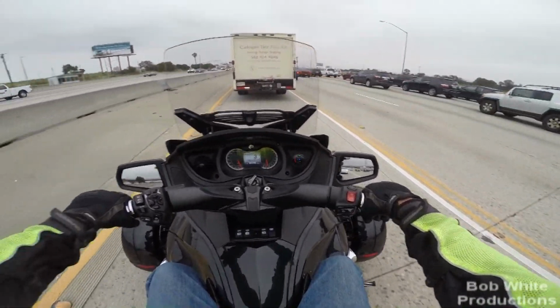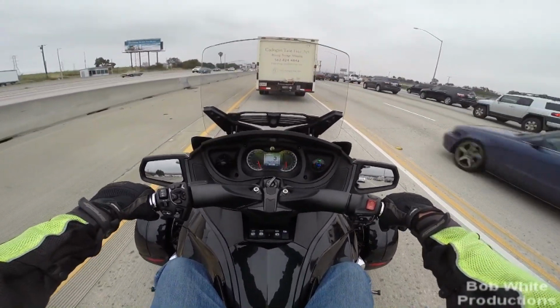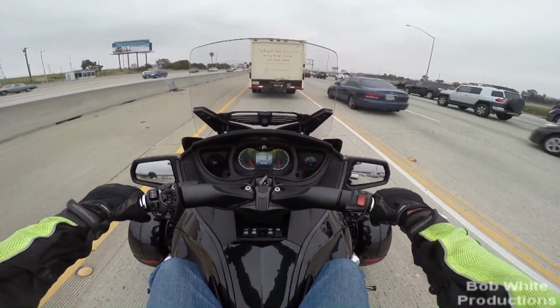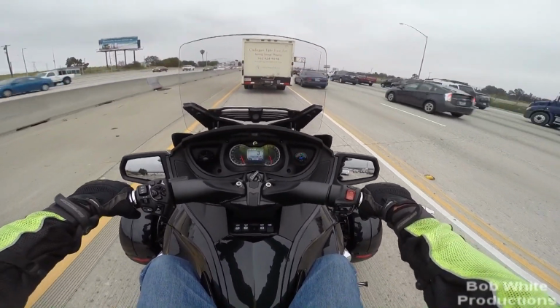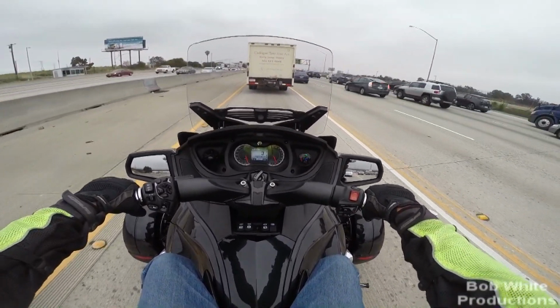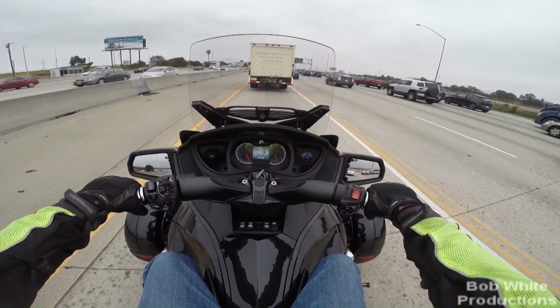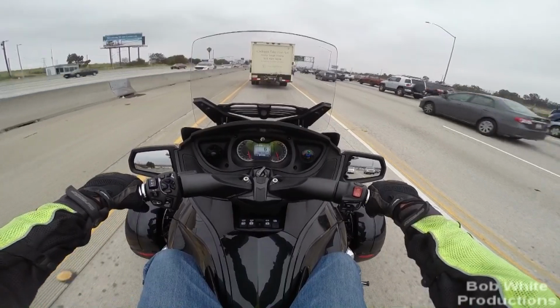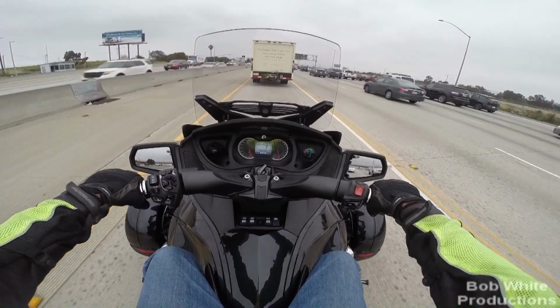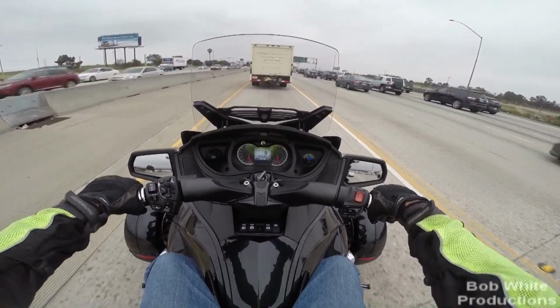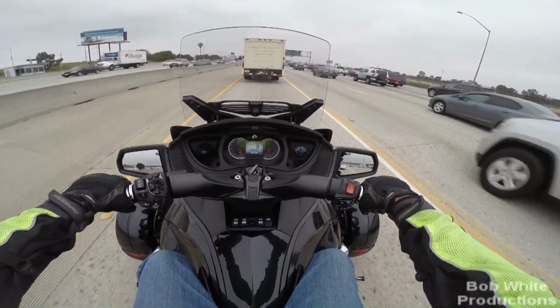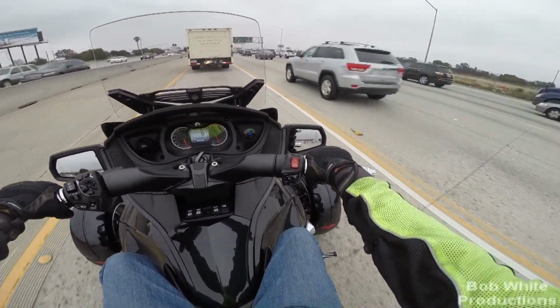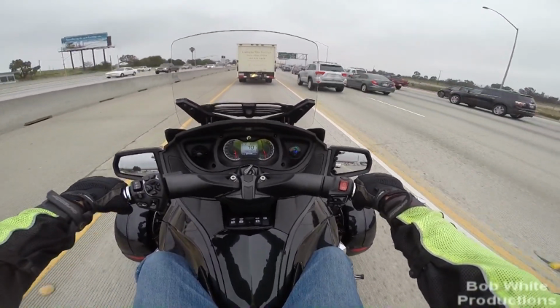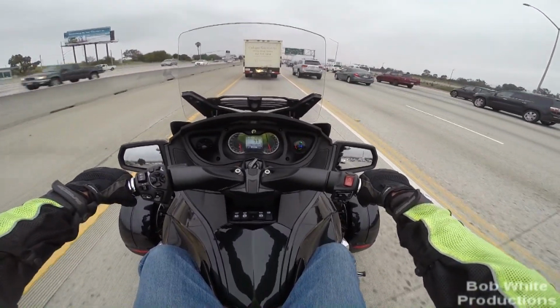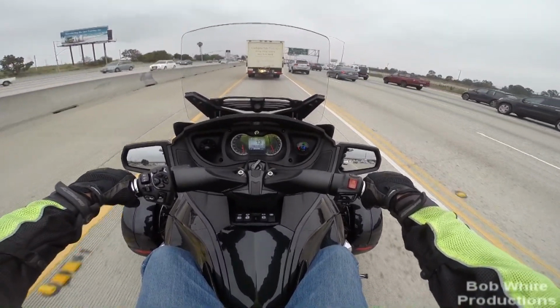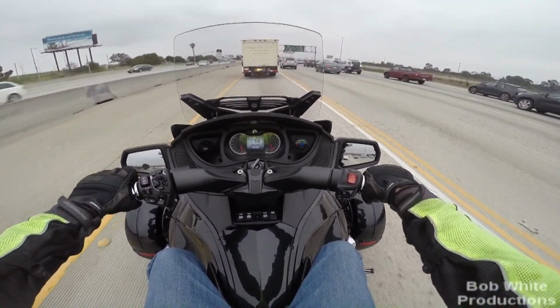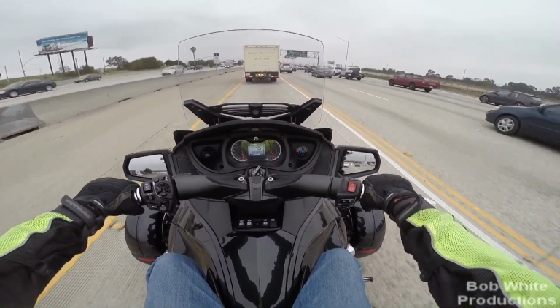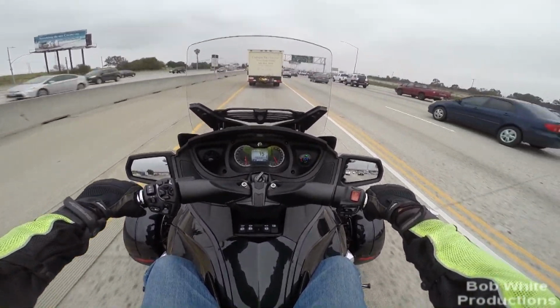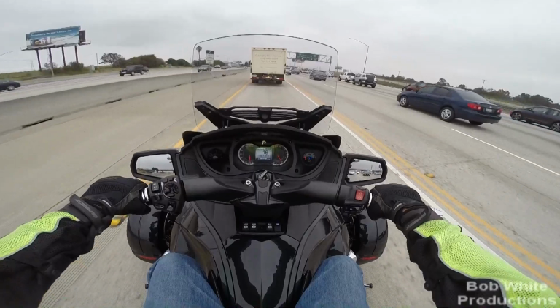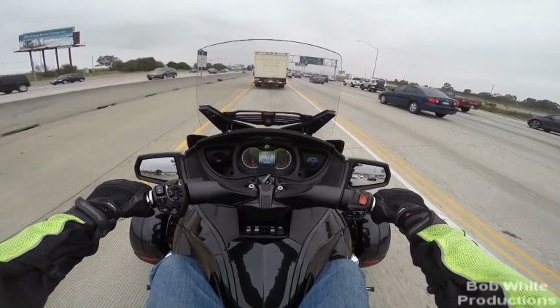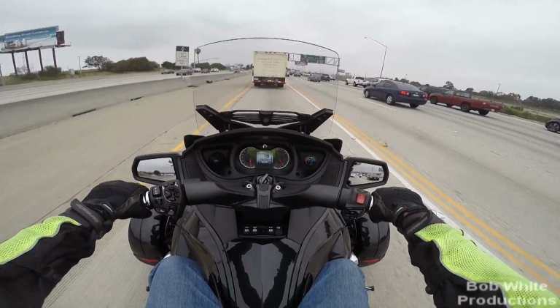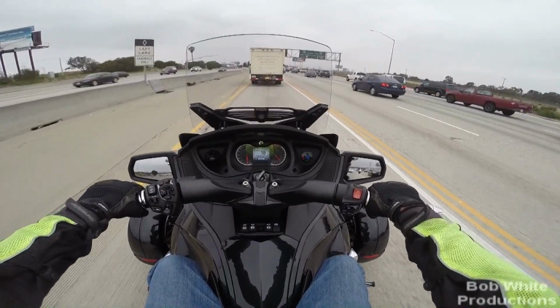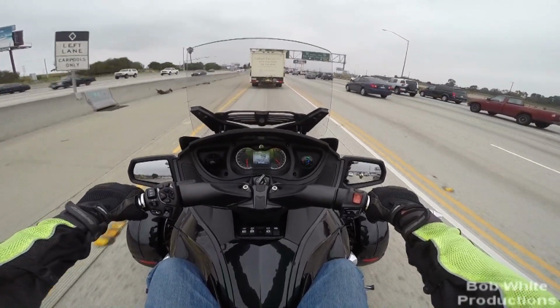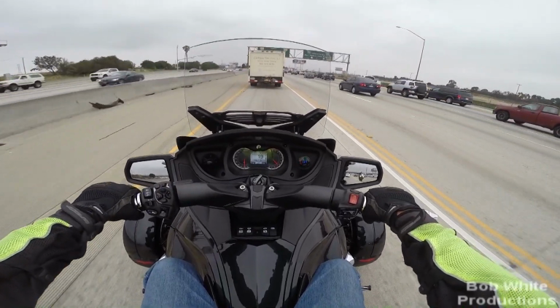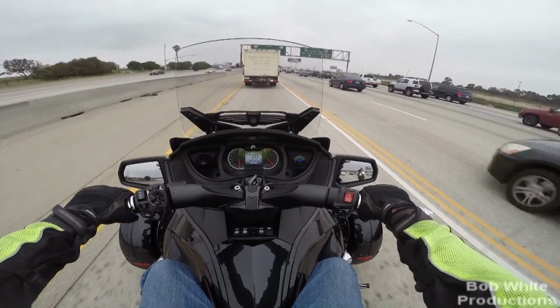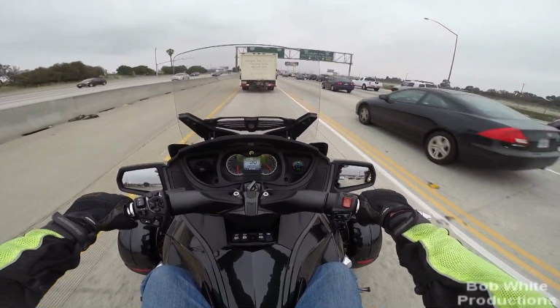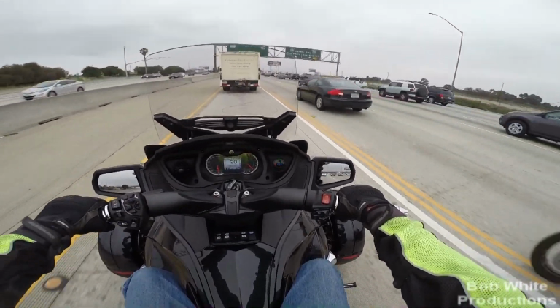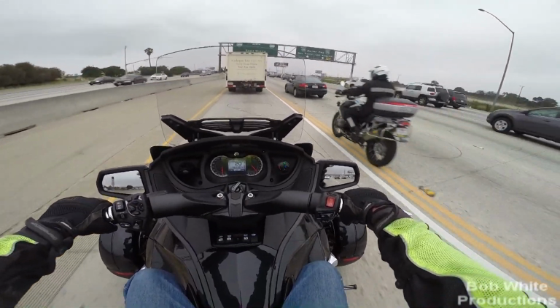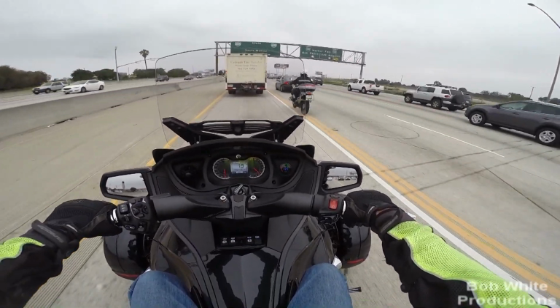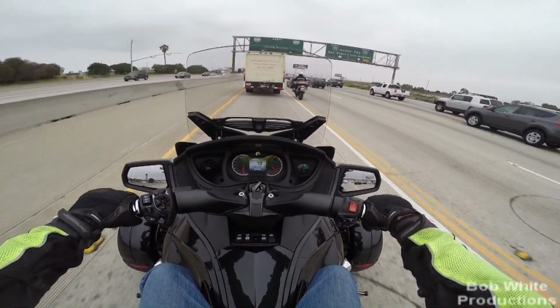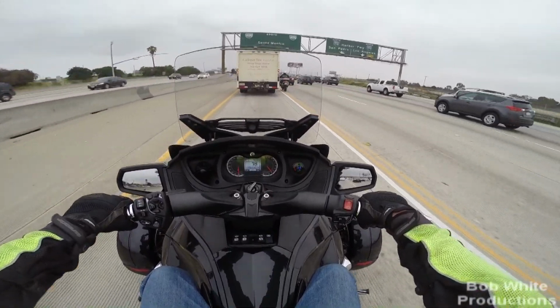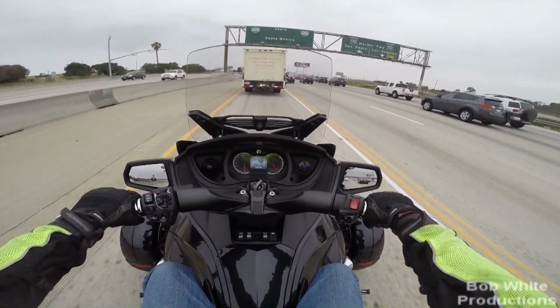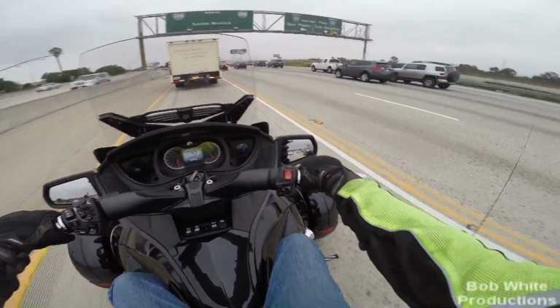Next time I'm on a 95 degree day on the freeway, we'll see if I get a temp warning on that. Just some interesting info for you guys who think you're running around at 28 — and in fact, you're not even. Talk to y'all later.